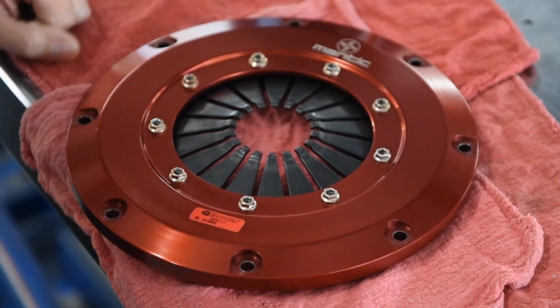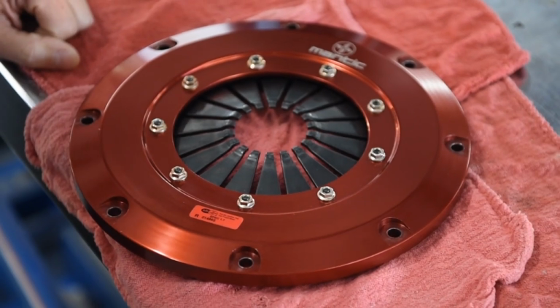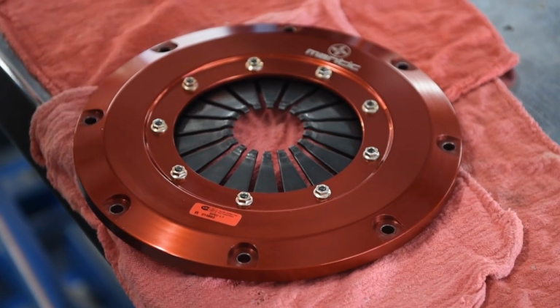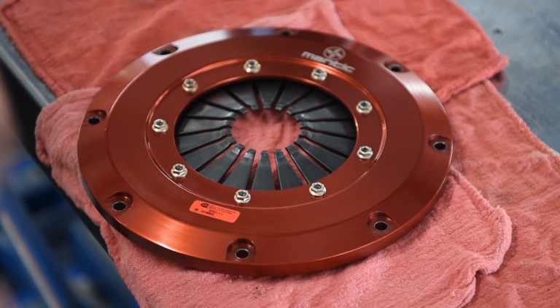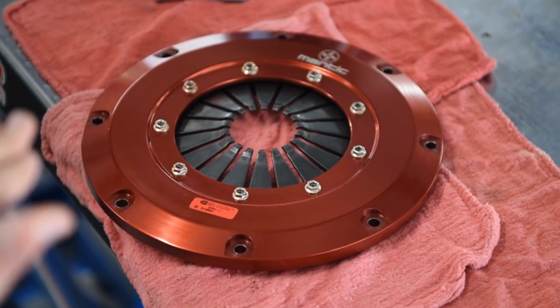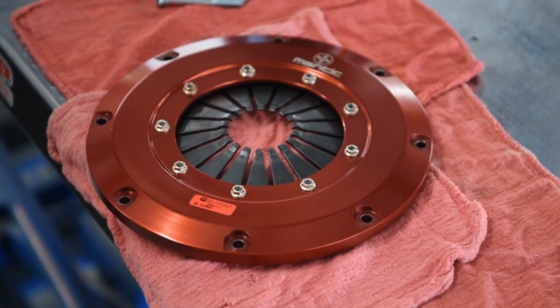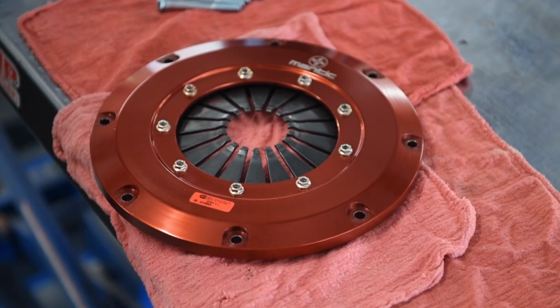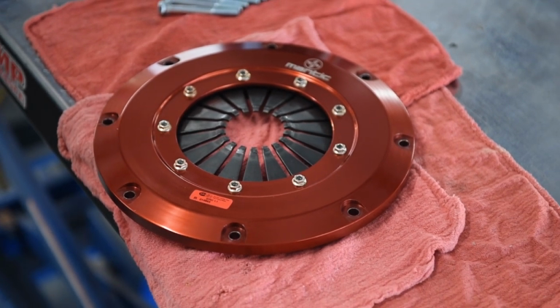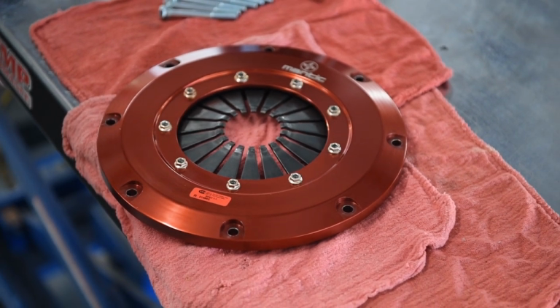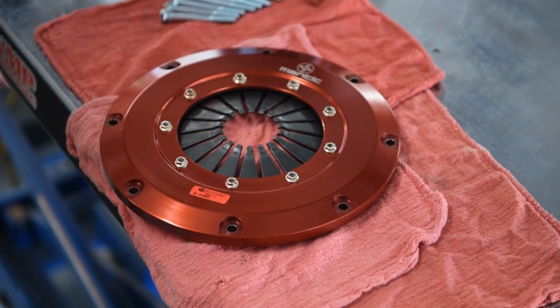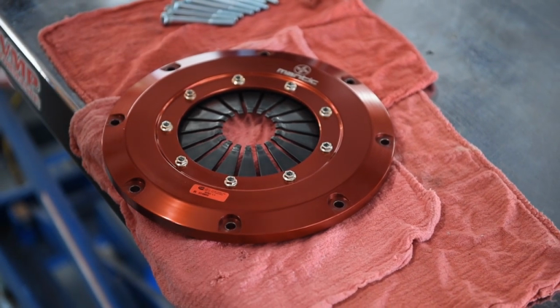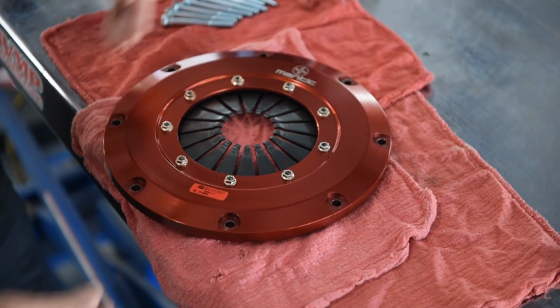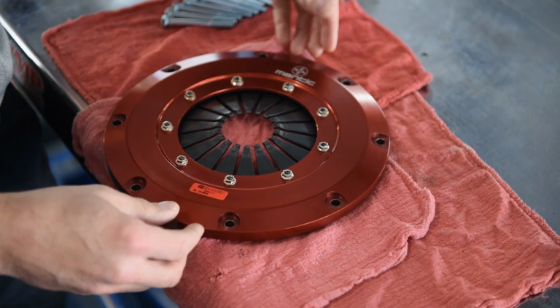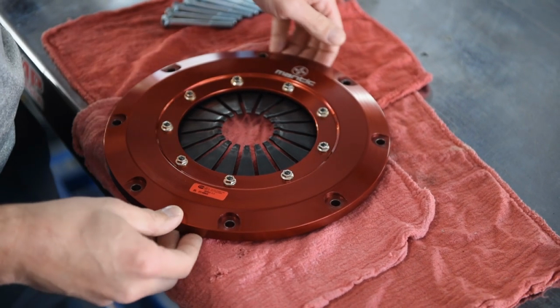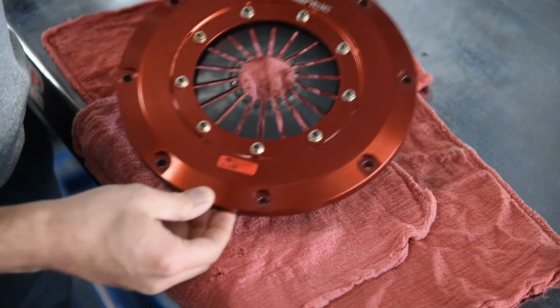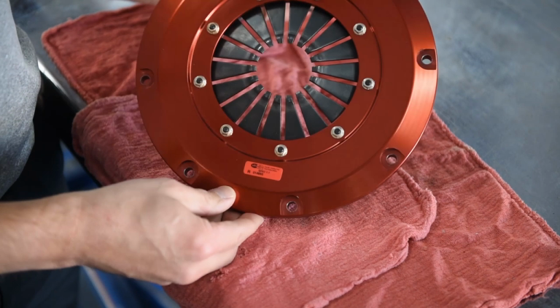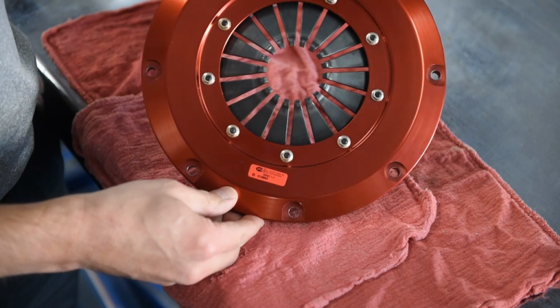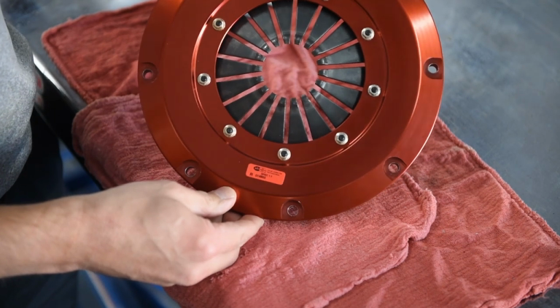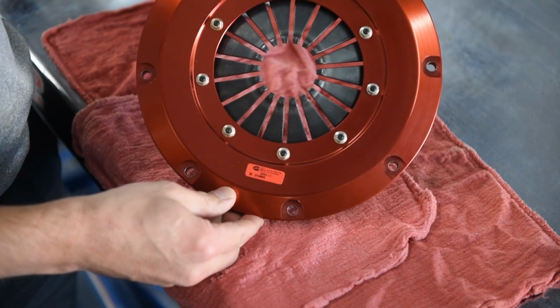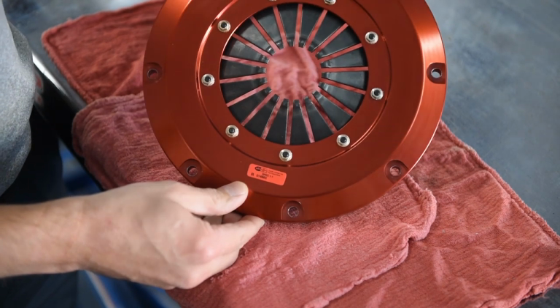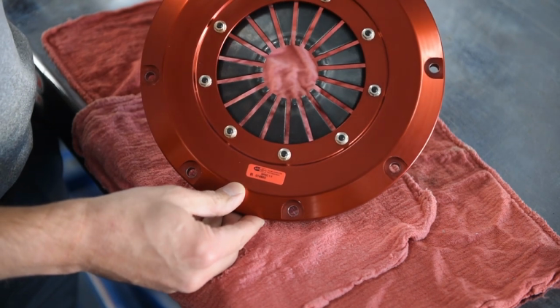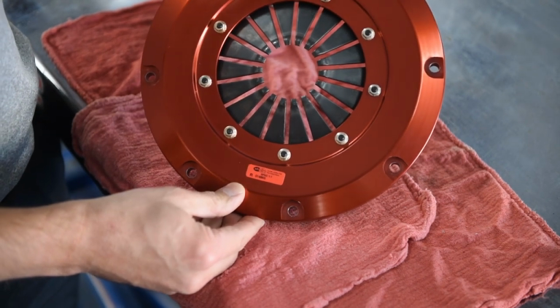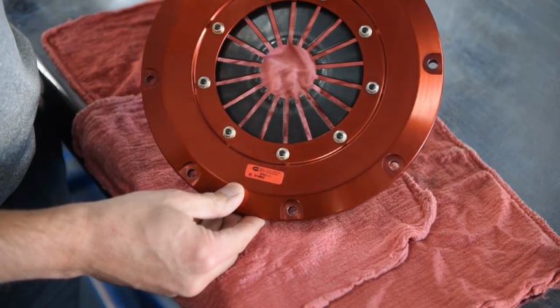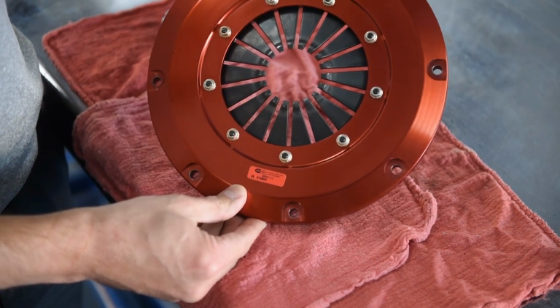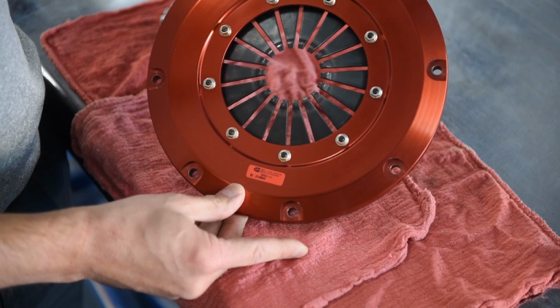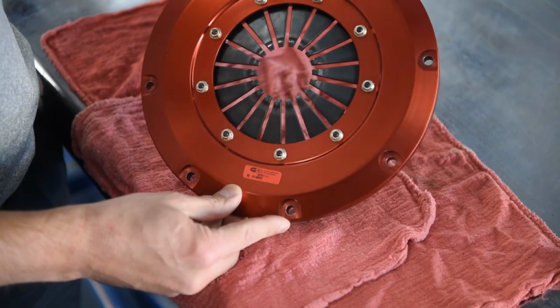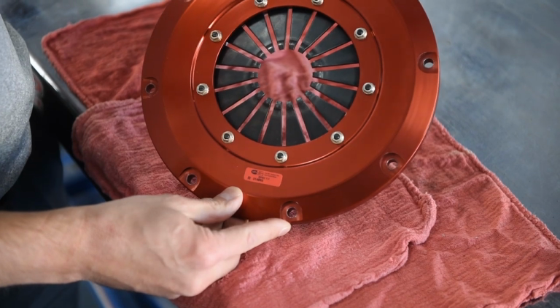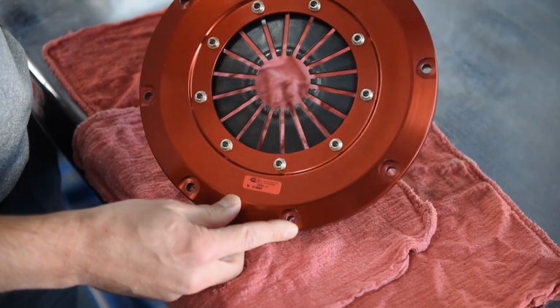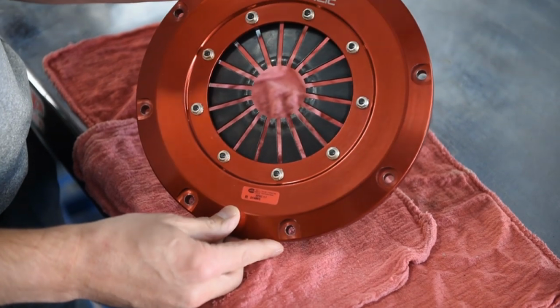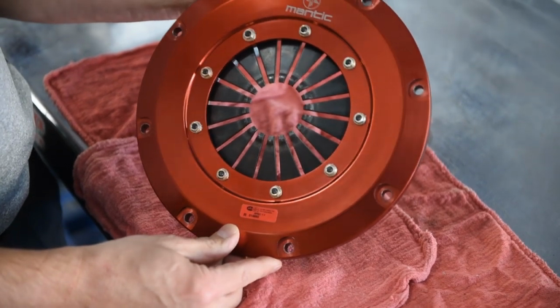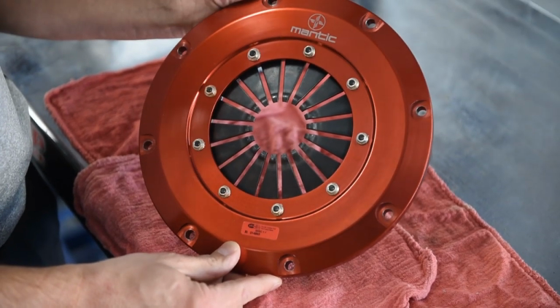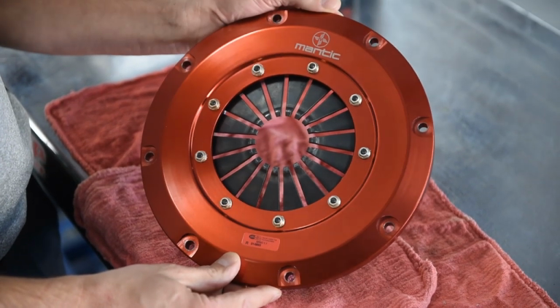Next step, we'll take everything out of the box, we'll clean it thoroughly, and we'll begin our assembly process. So the first step, we've got our cover out of the case. We're going to go ahead and install the bolts in this because in this application the bolts actually thread into the flywheel.